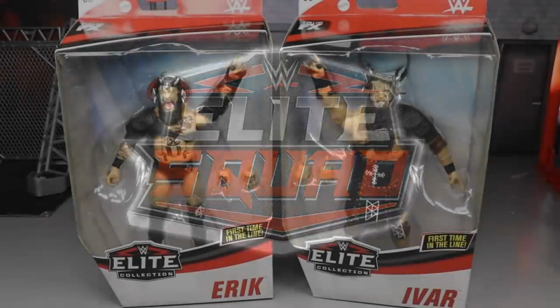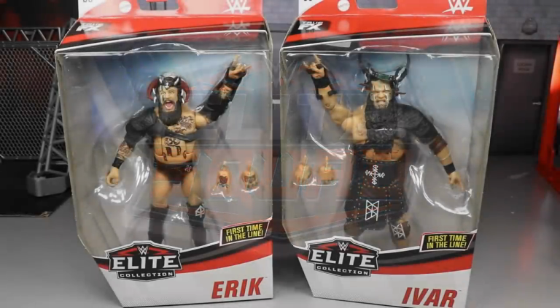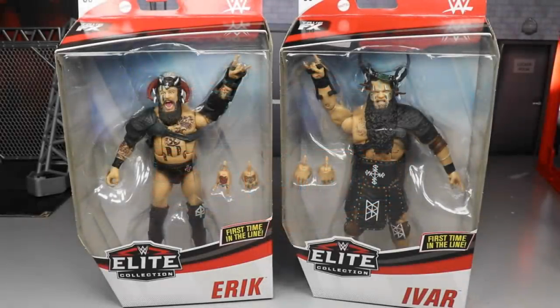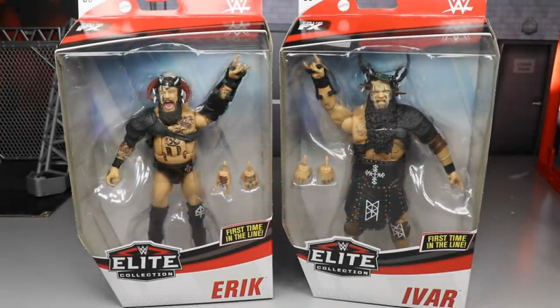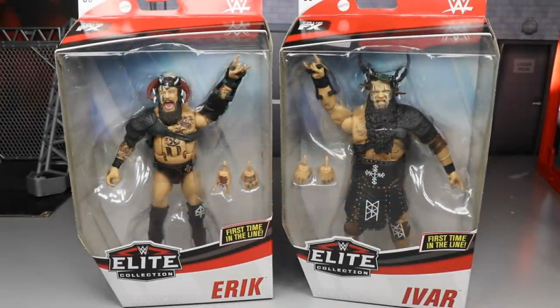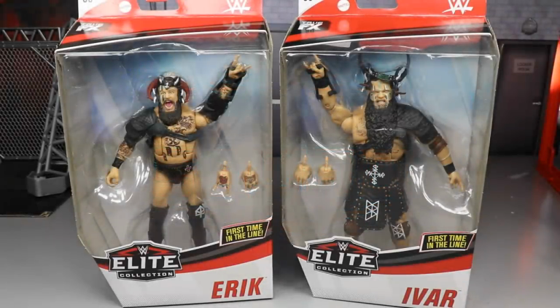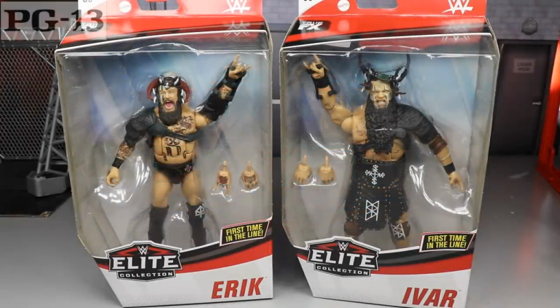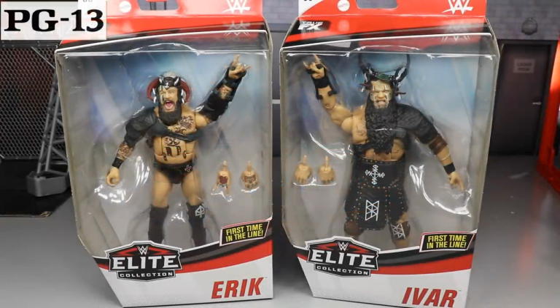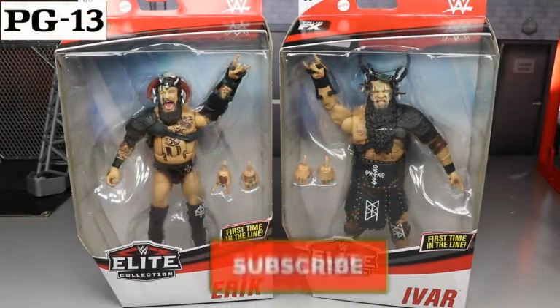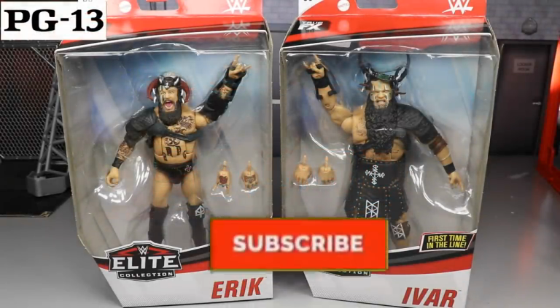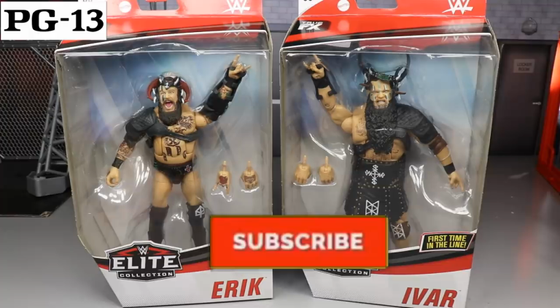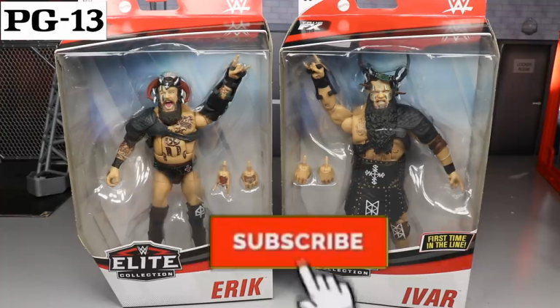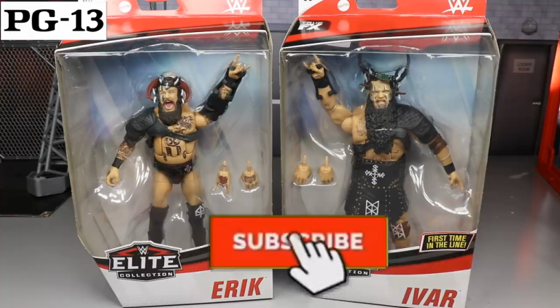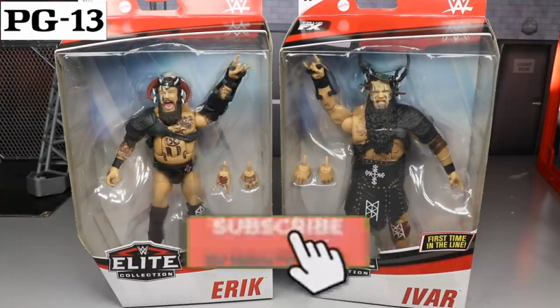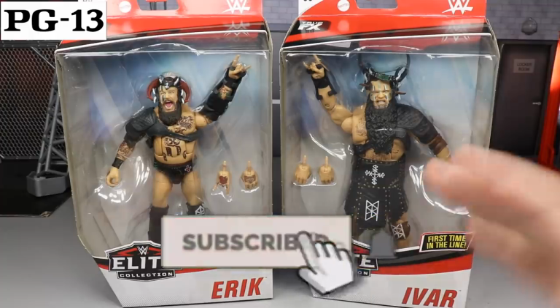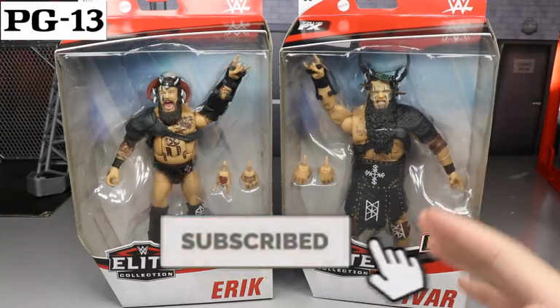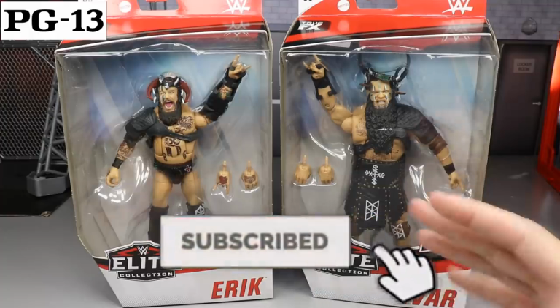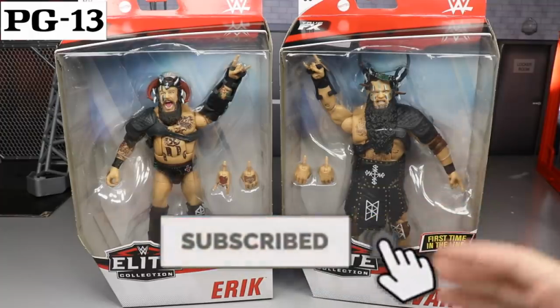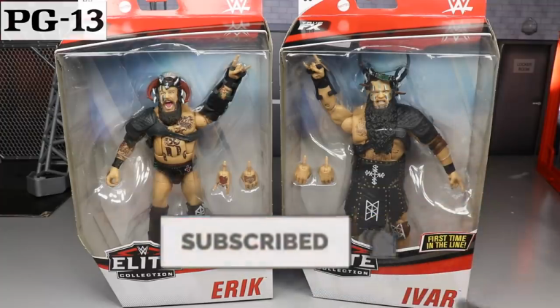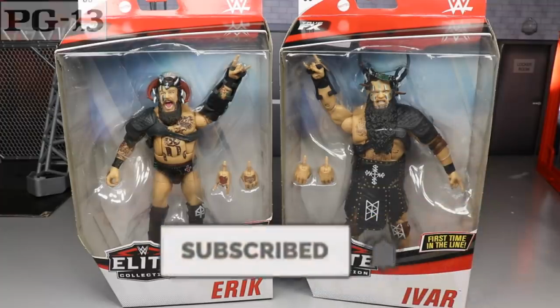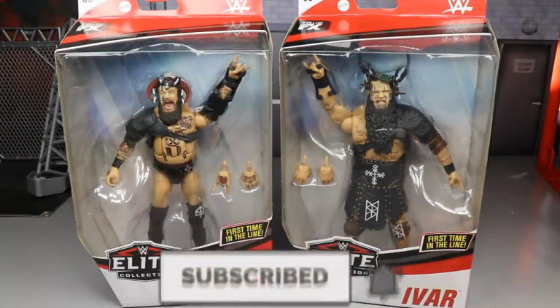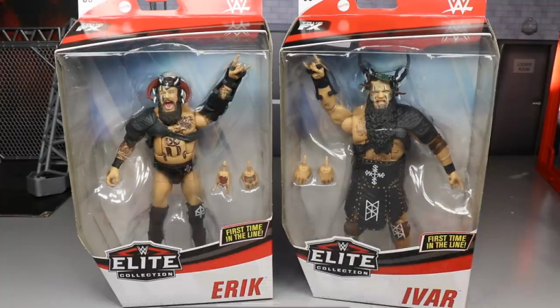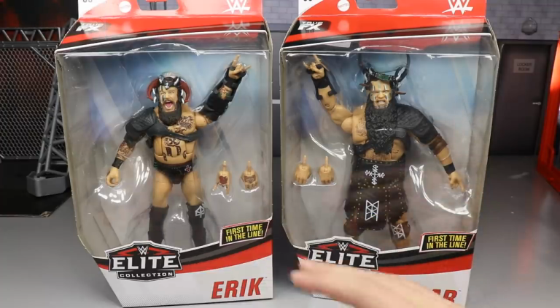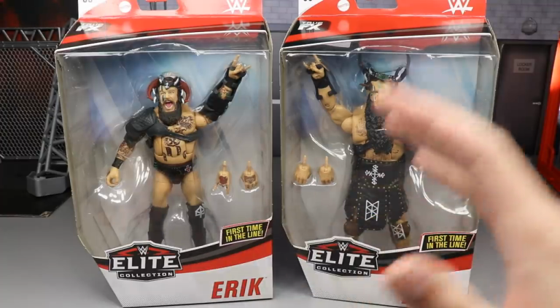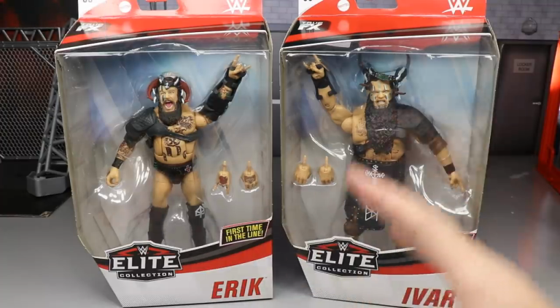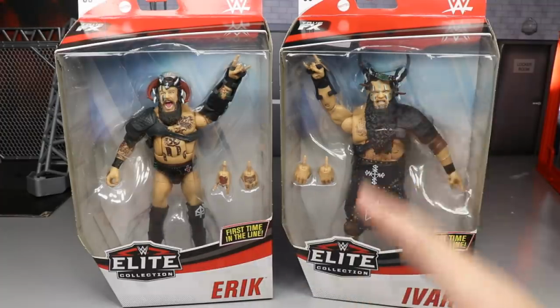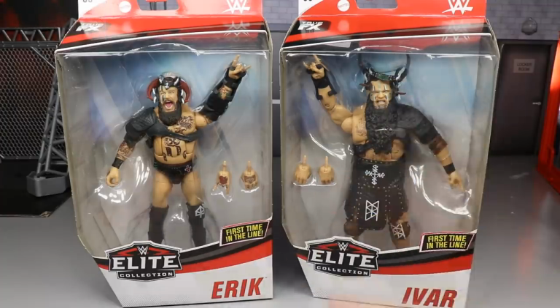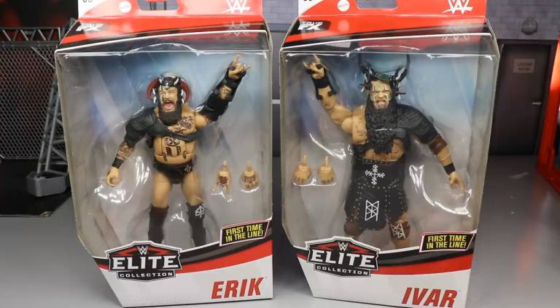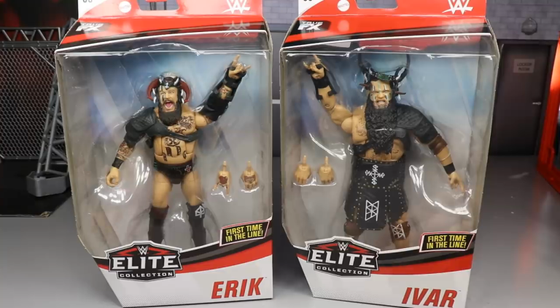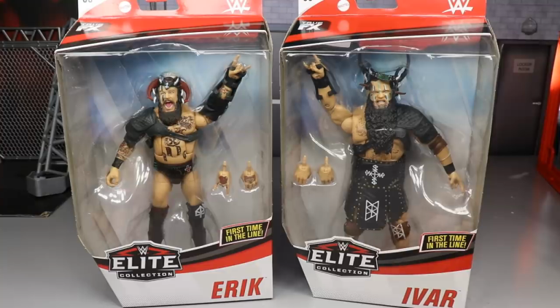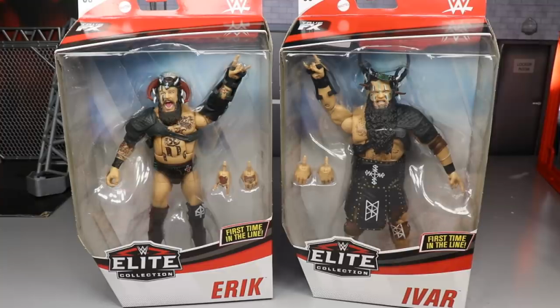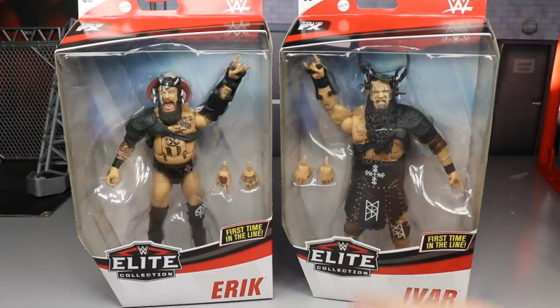What is good everybody? Welcome to an Epic Mod Am Toys video. Today, ladies and gentlemen, we have a brand new 2-in-1 WWE Elite Figure Review on the brand new WWE Elite Series 80.